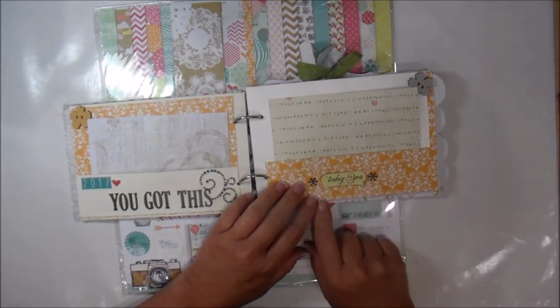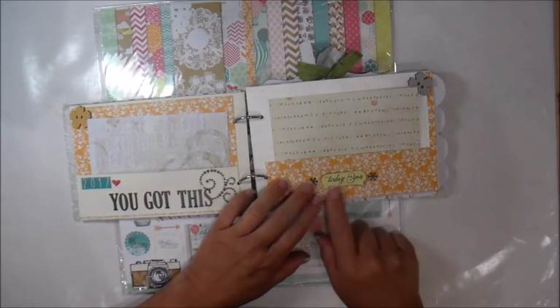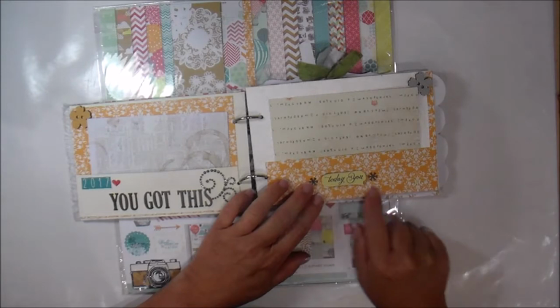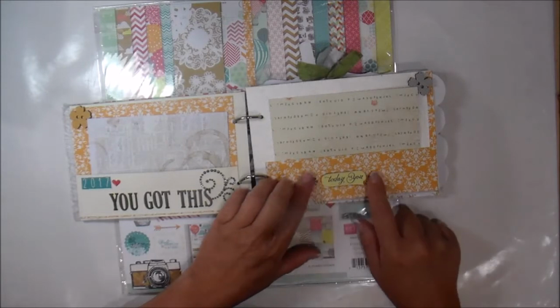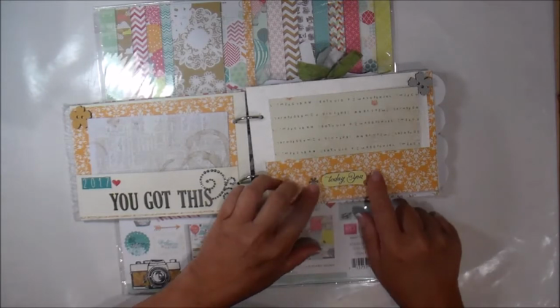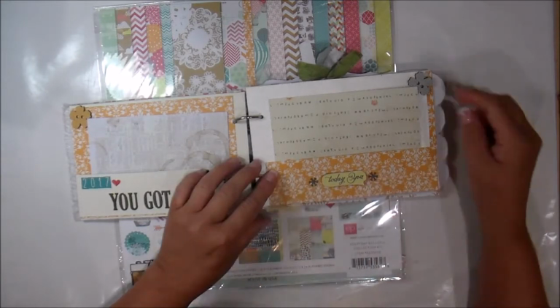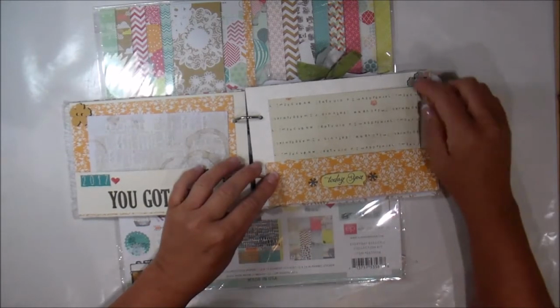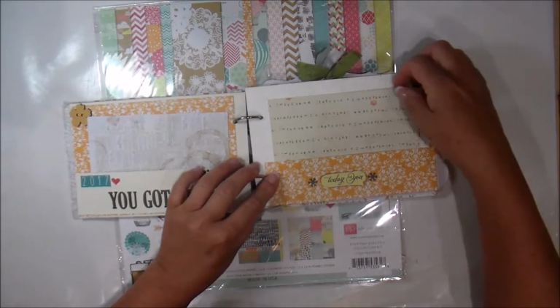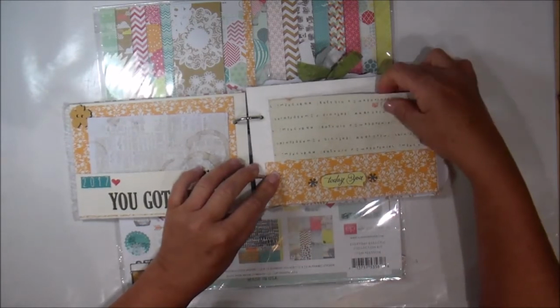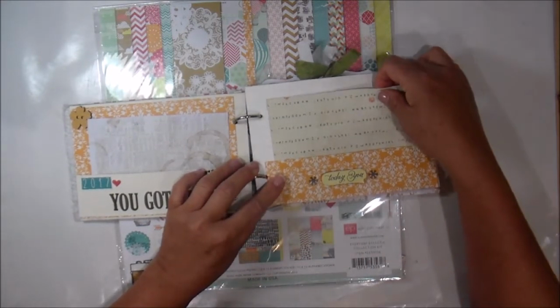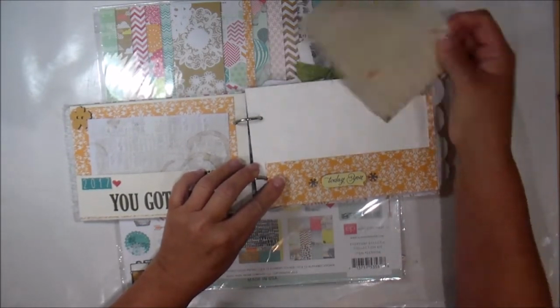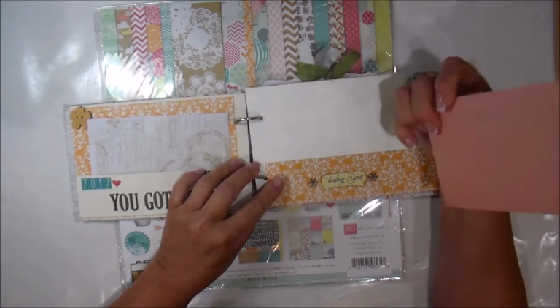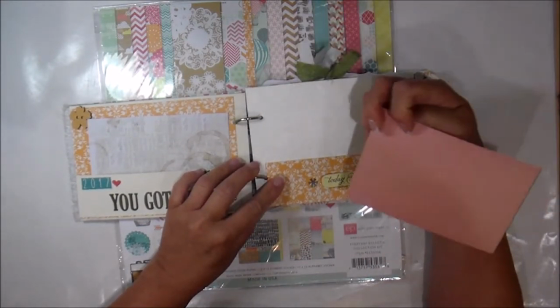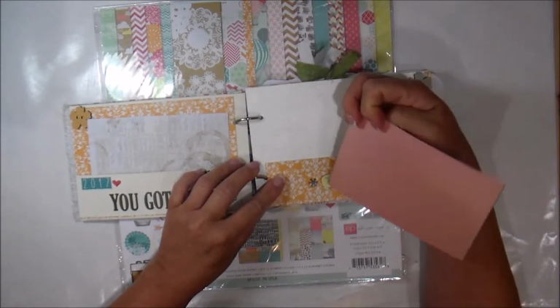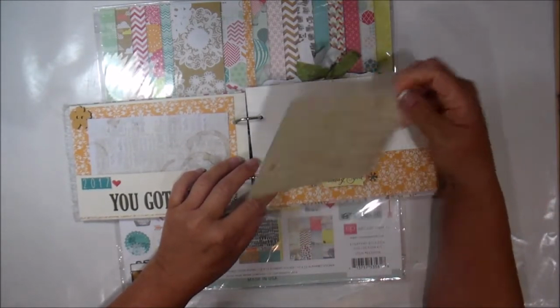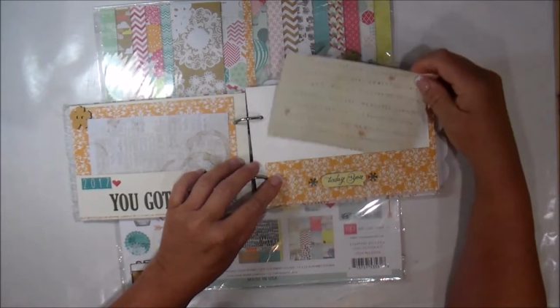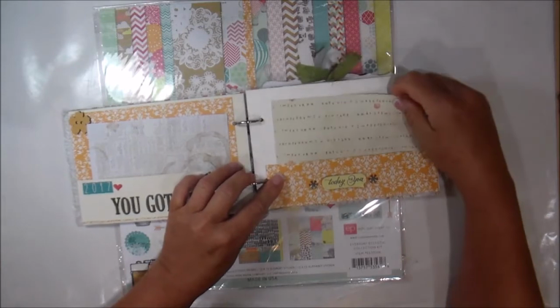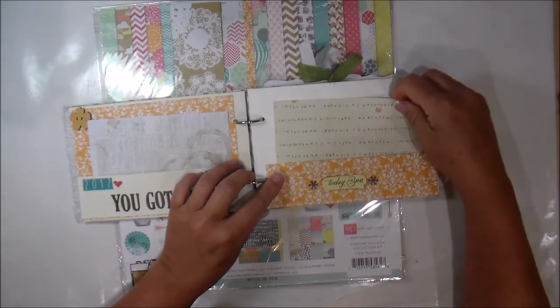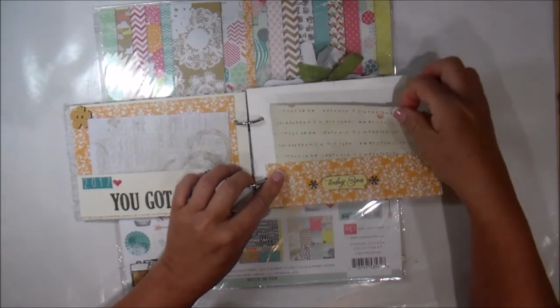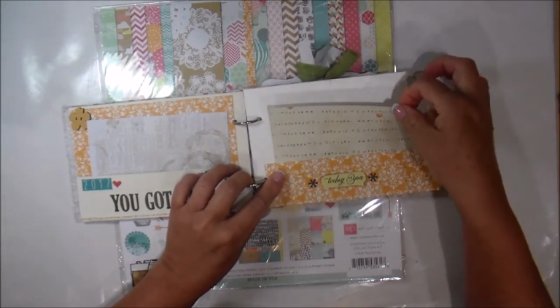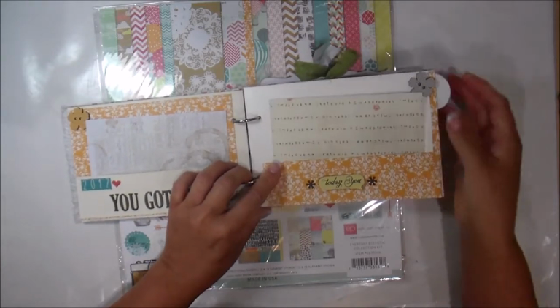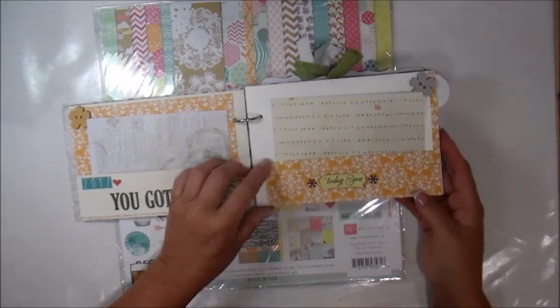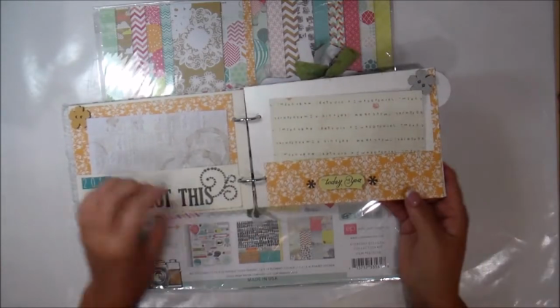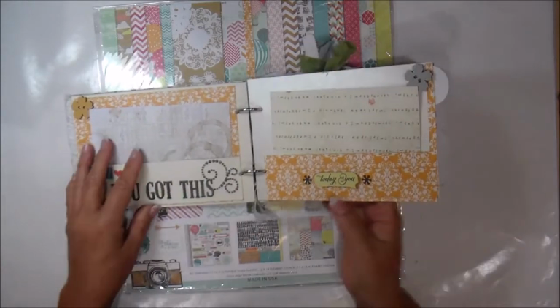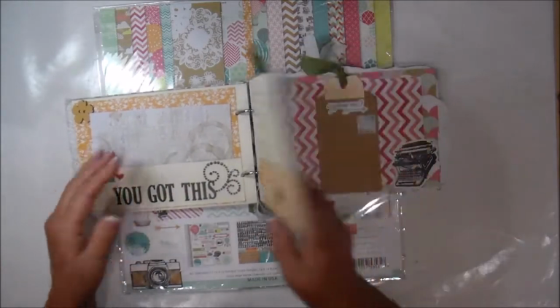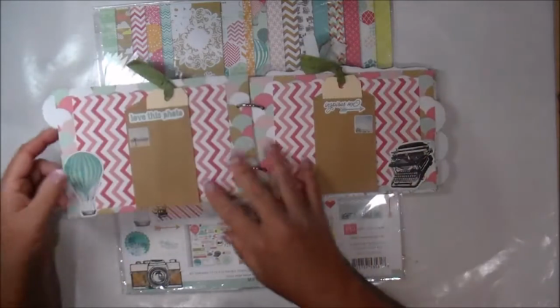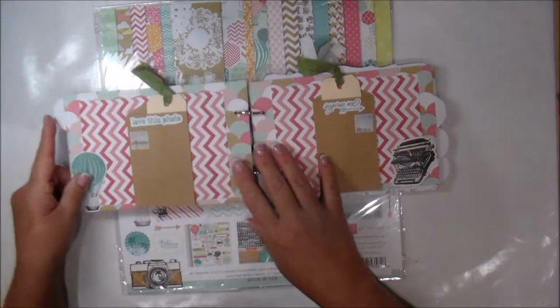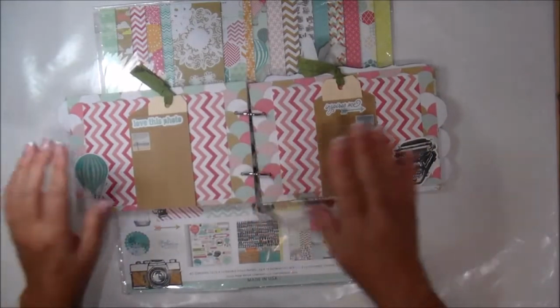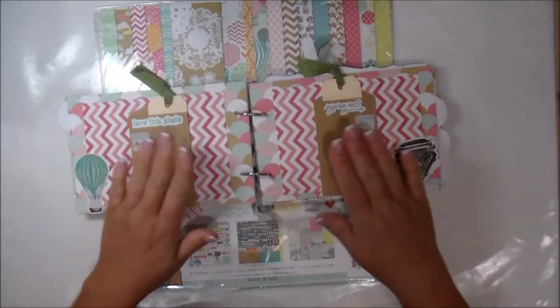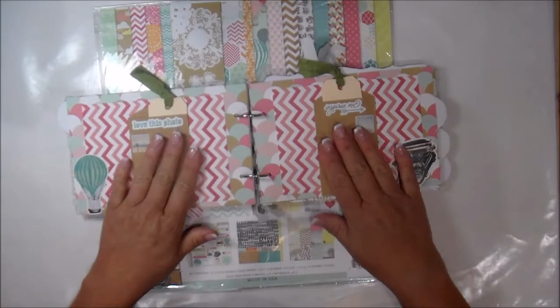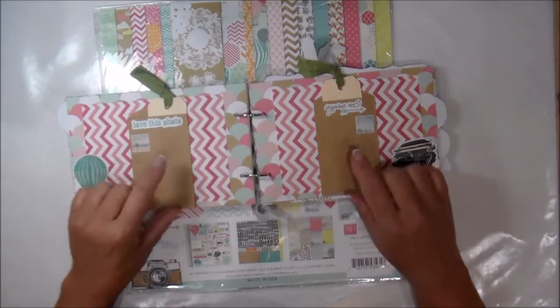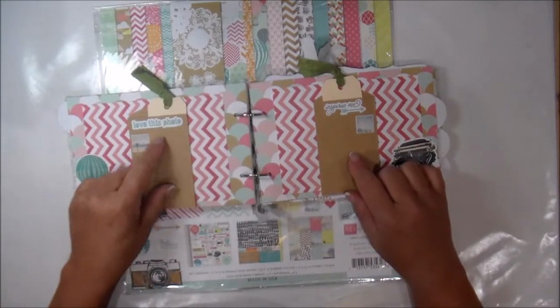Same for this side — I put the sticker on a piece of chipboard, popped it up, put some little stickers on that with a button, and then a little card in here as well, making it into a little pocket.